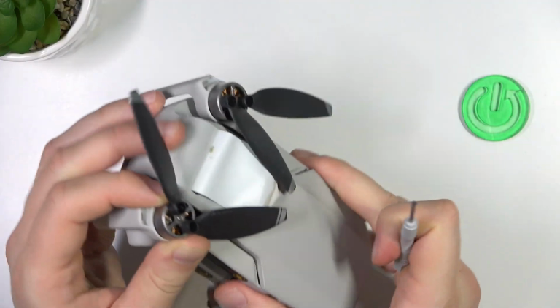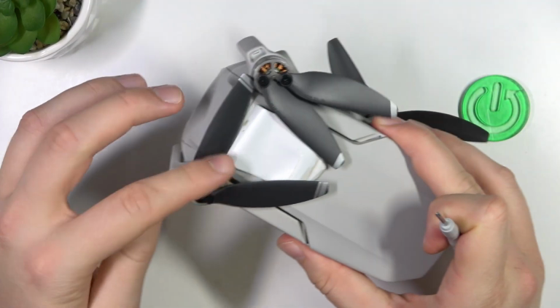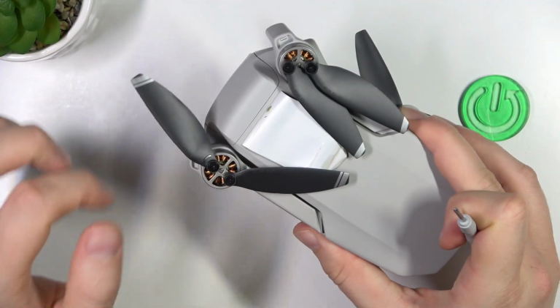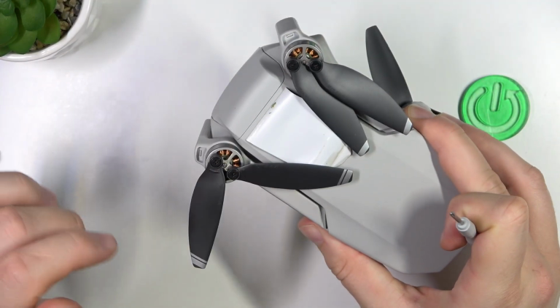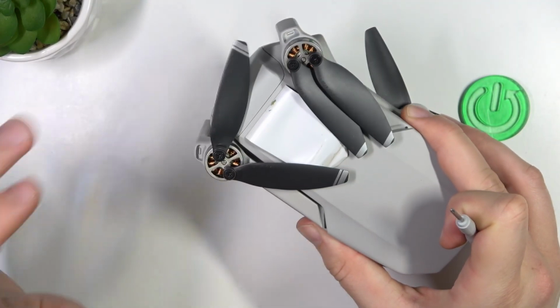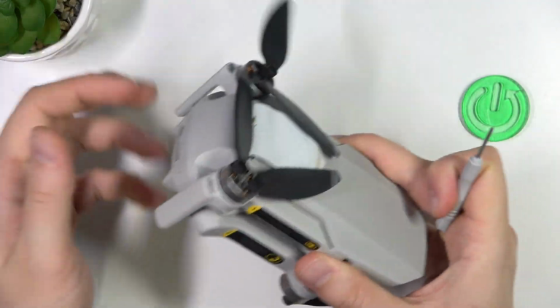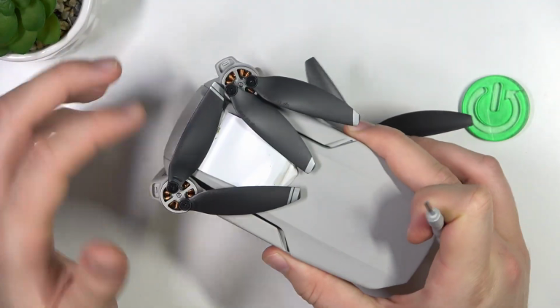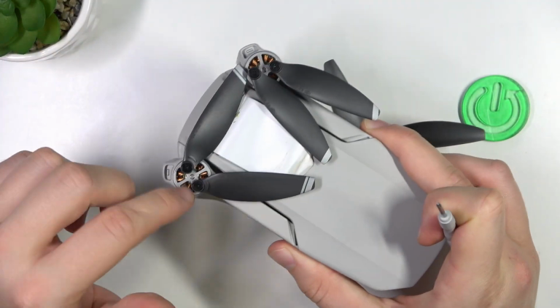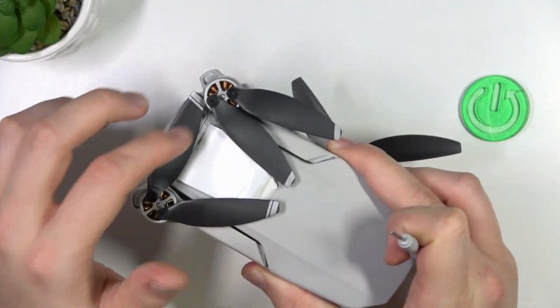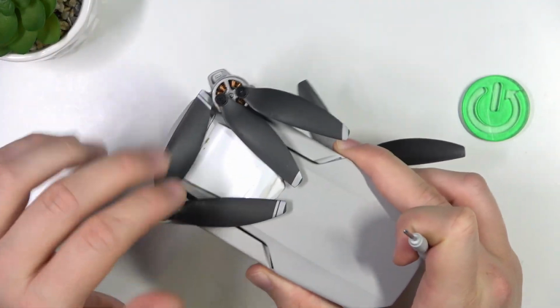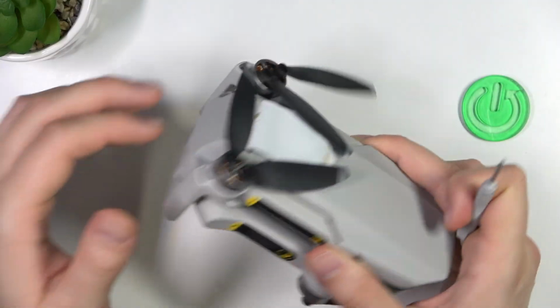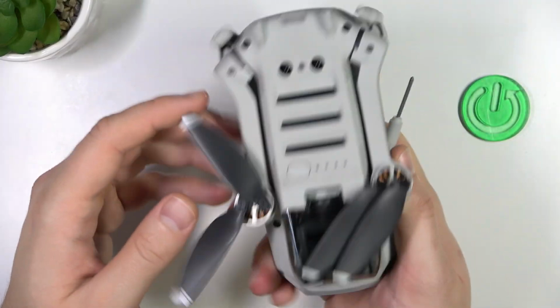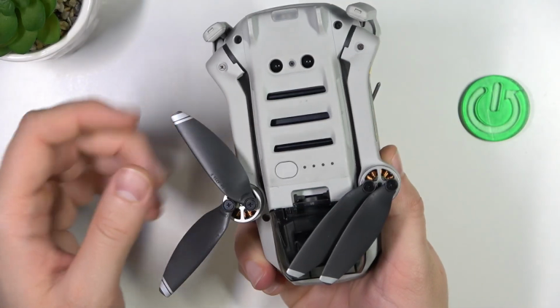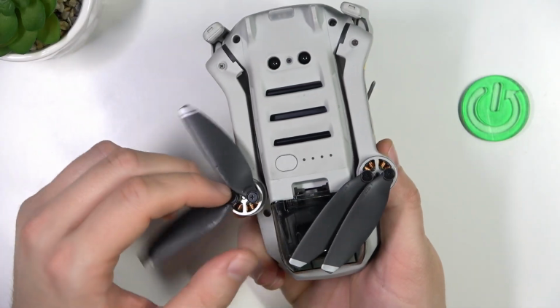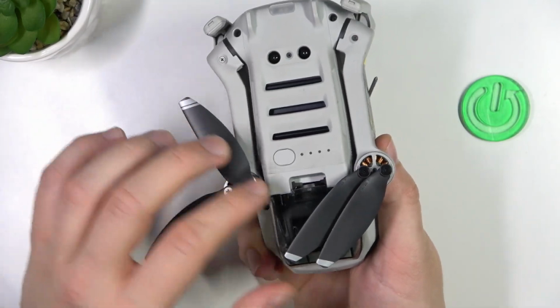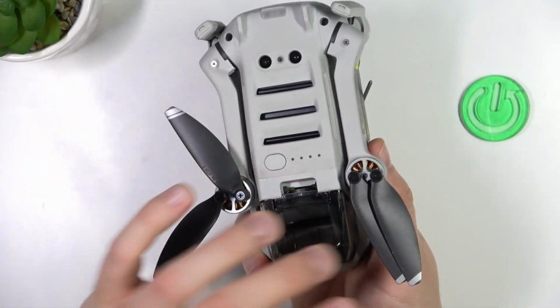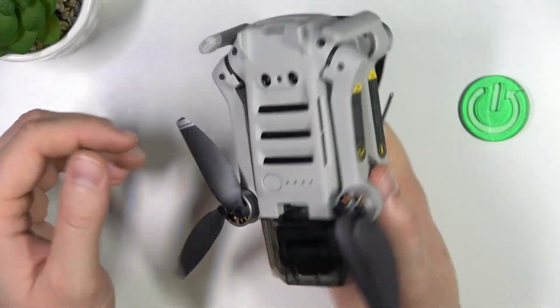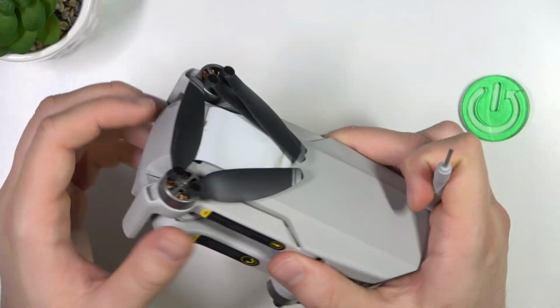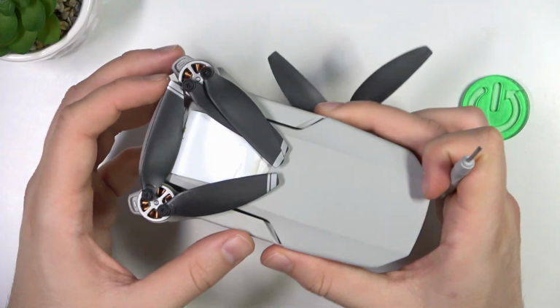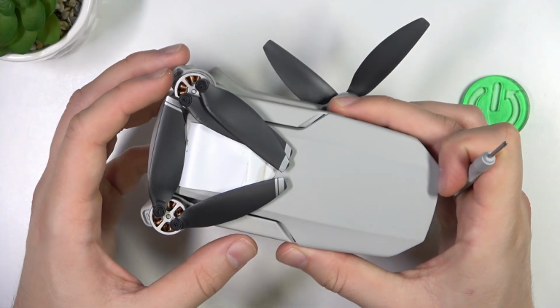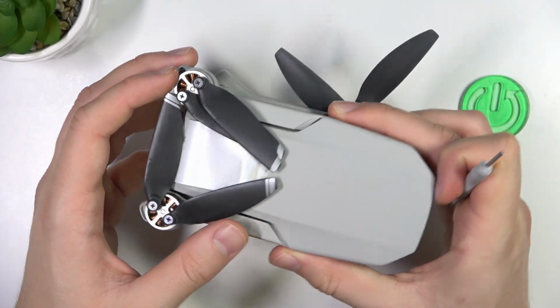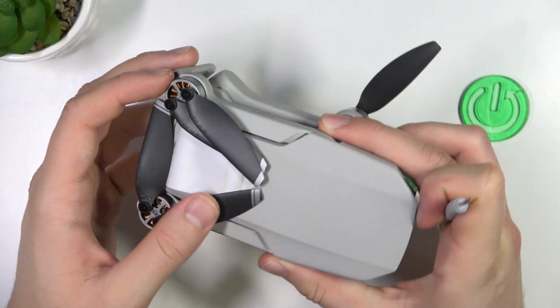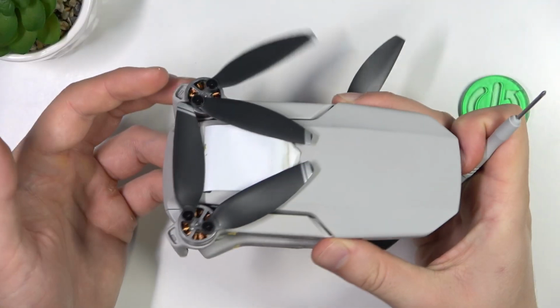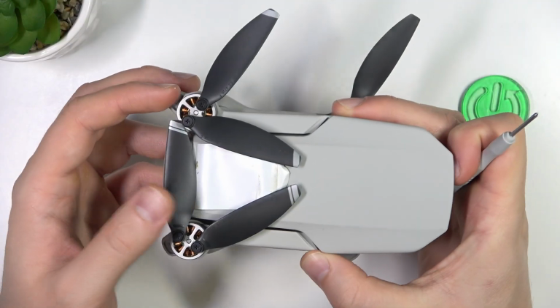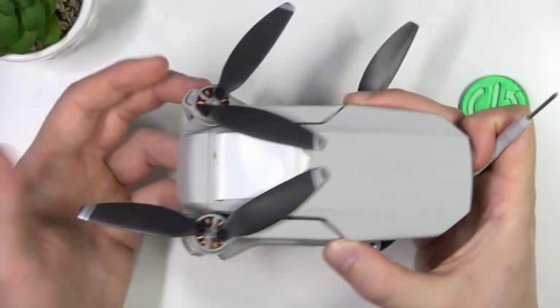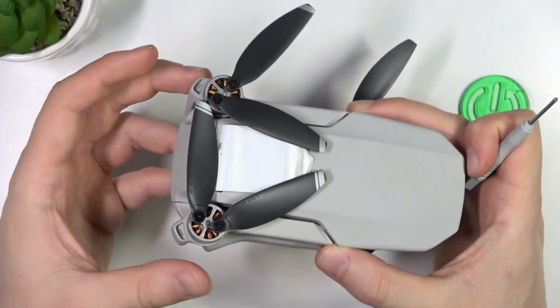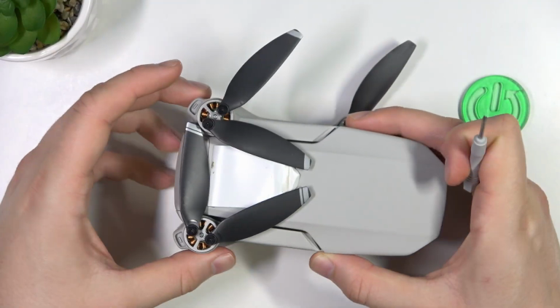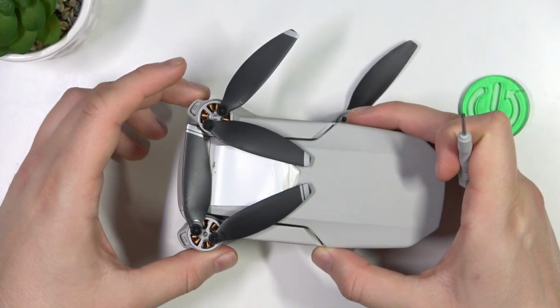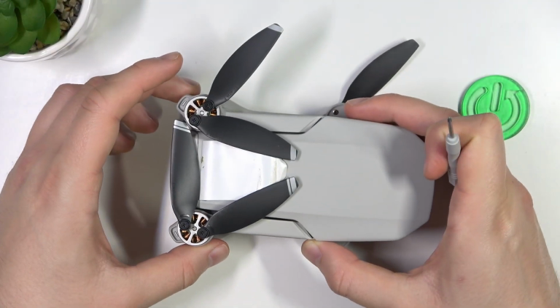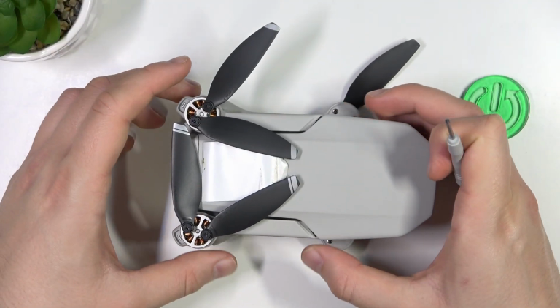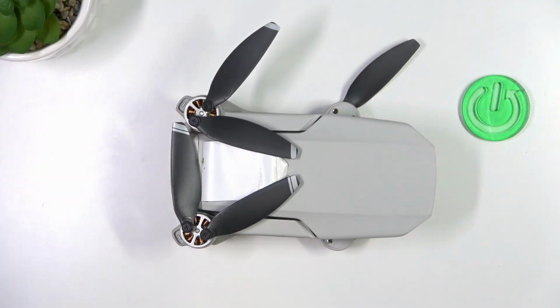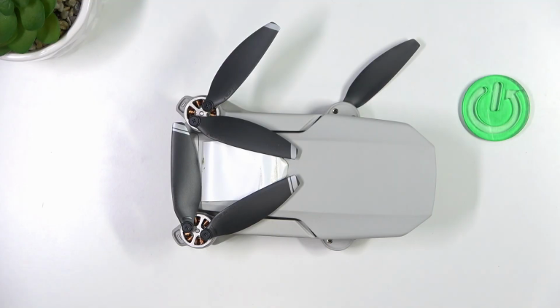As you can see, that's very simple, and it works the same for all the propellers on your DJI Mavic Mini. That's how you can do it. If you find this video helpful, just remember to leave a like, comment, and subscribe.